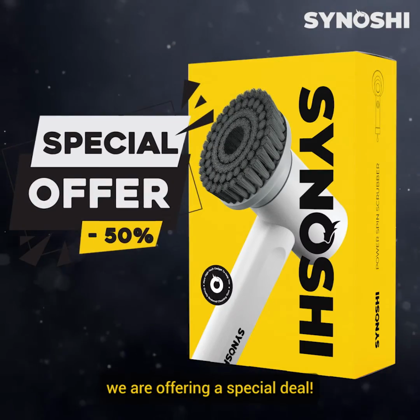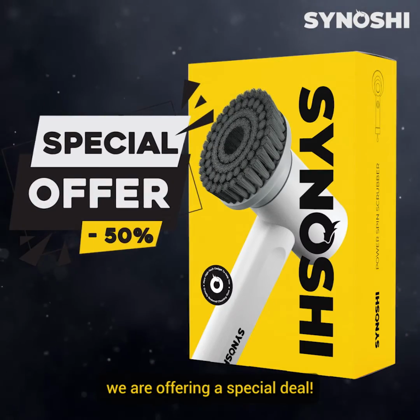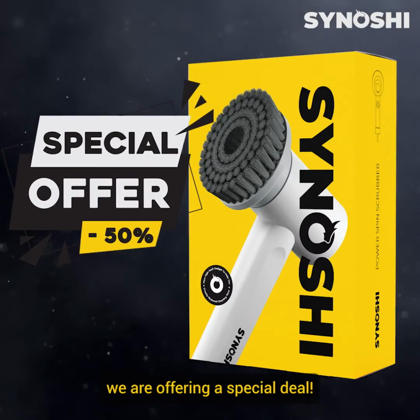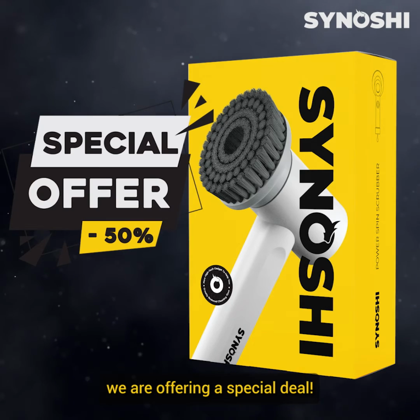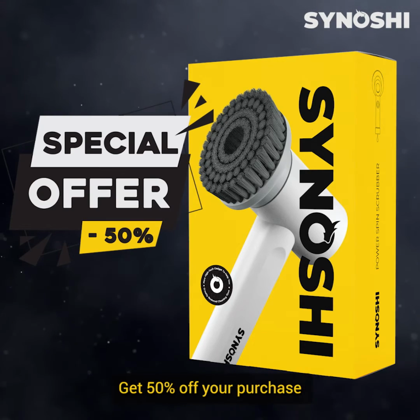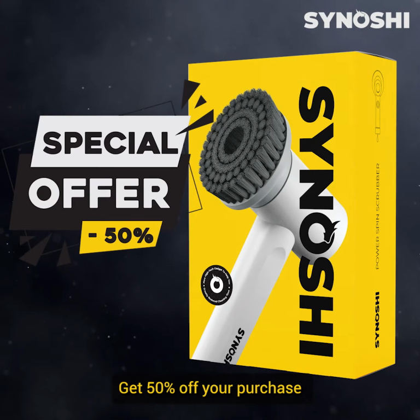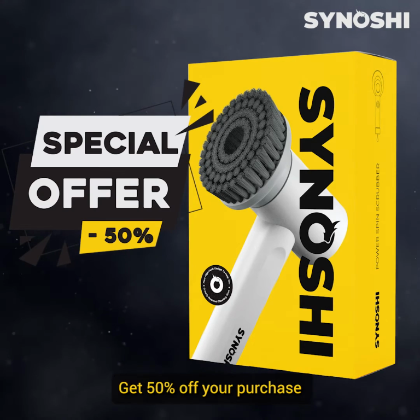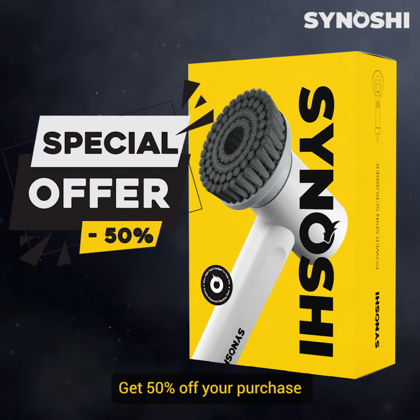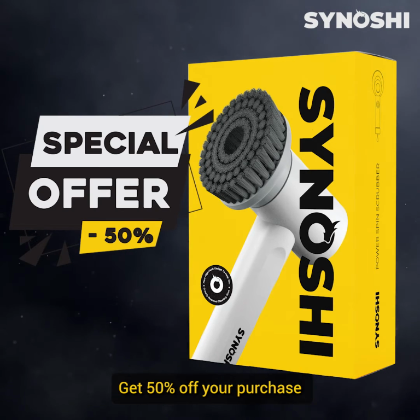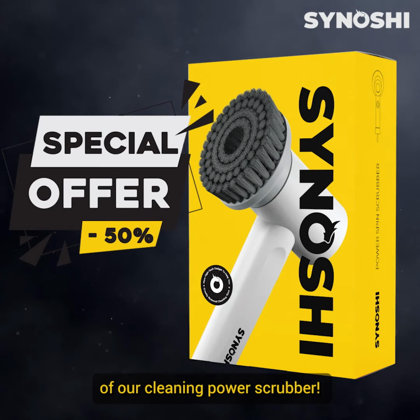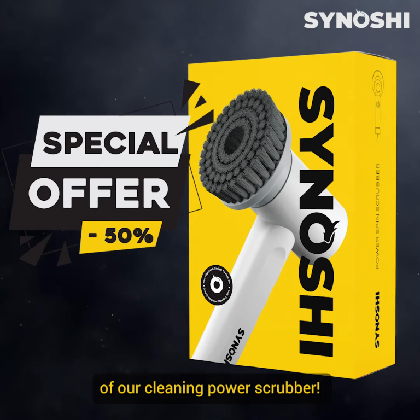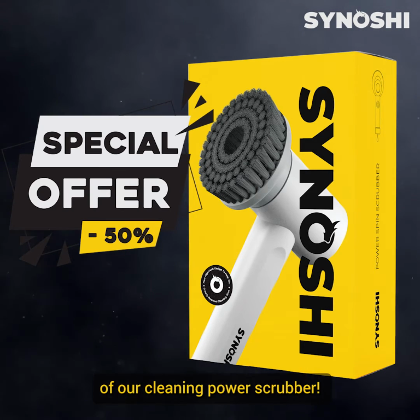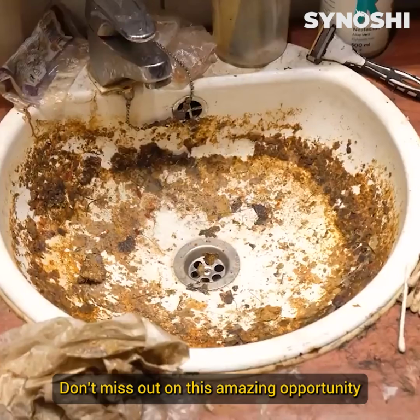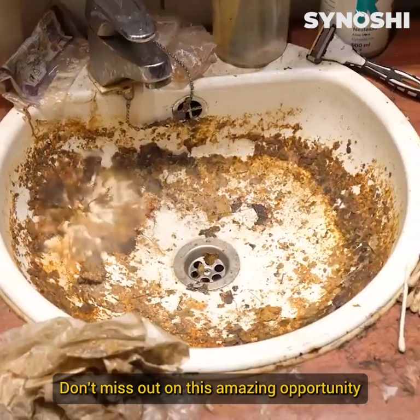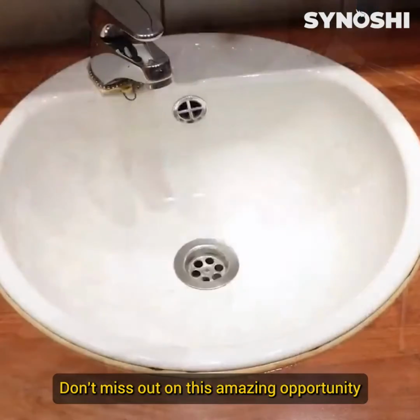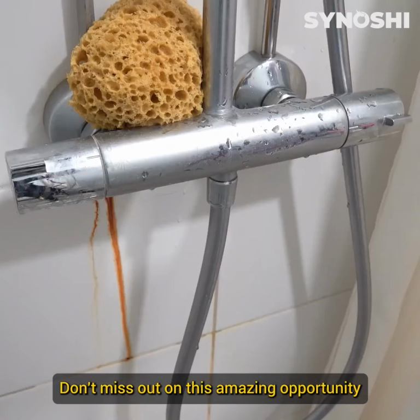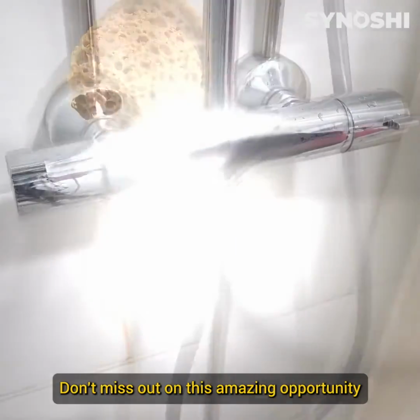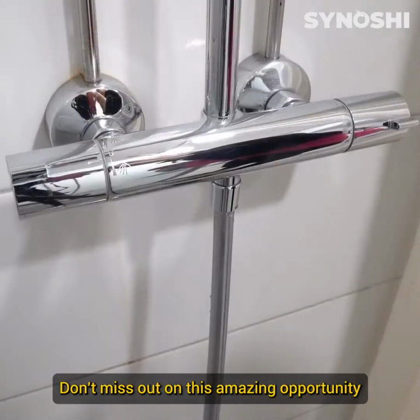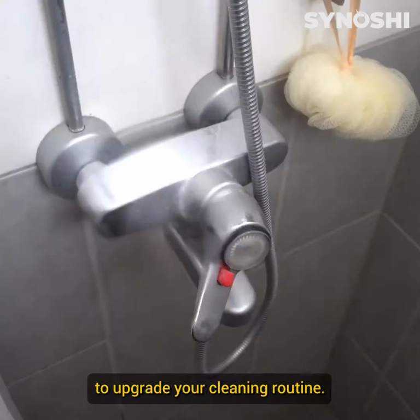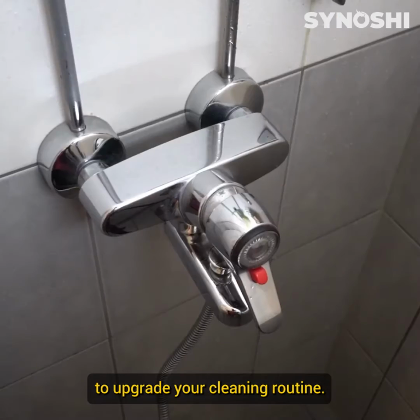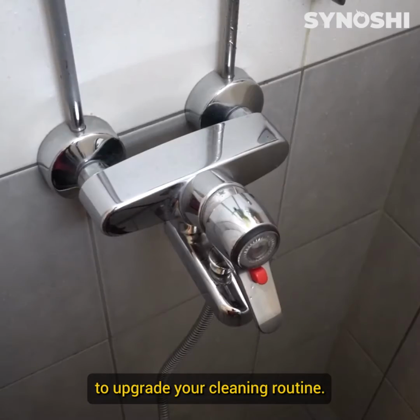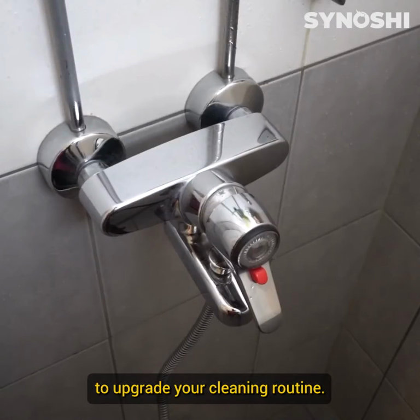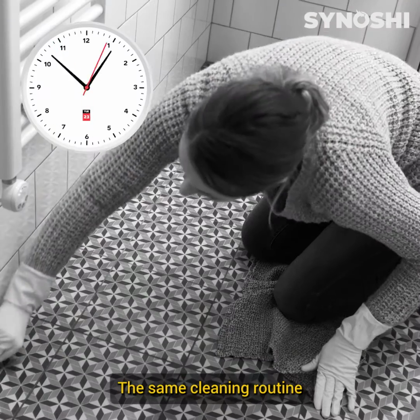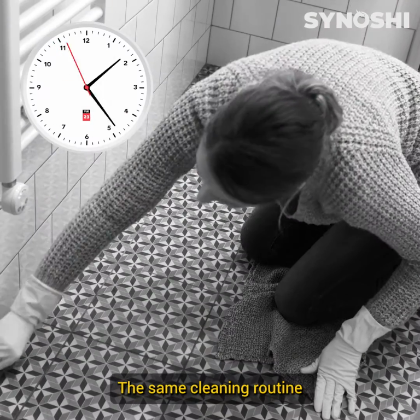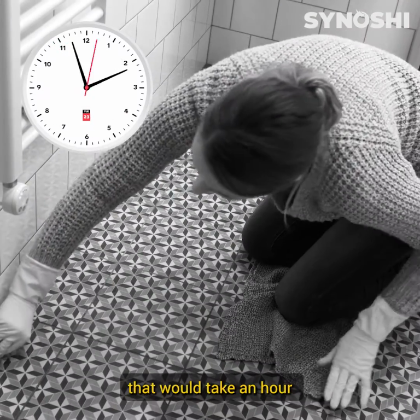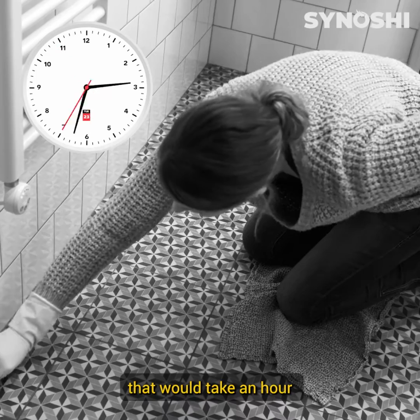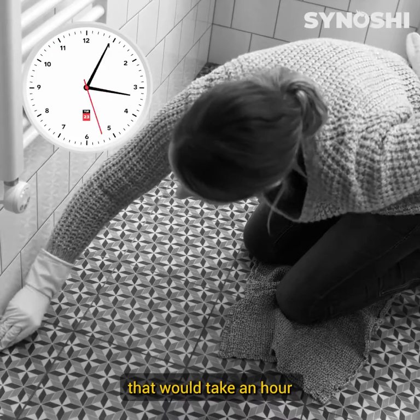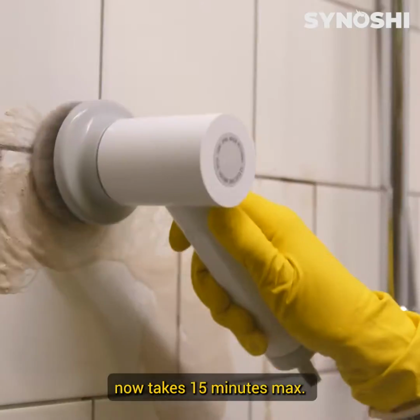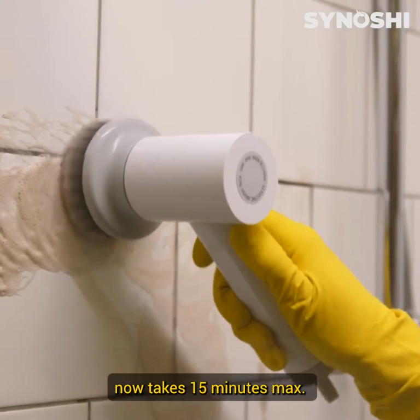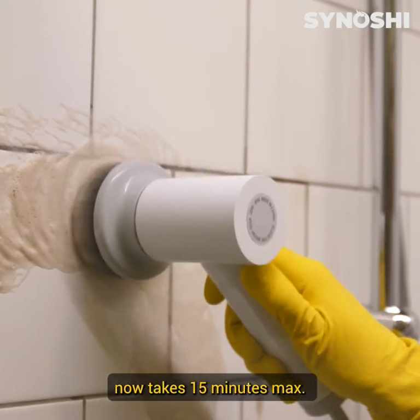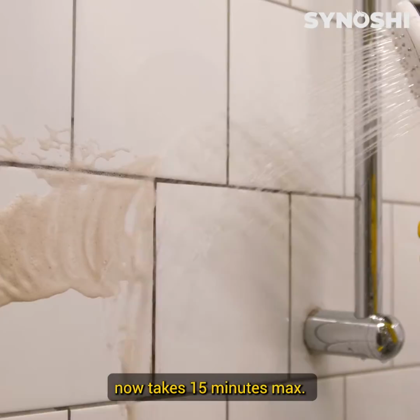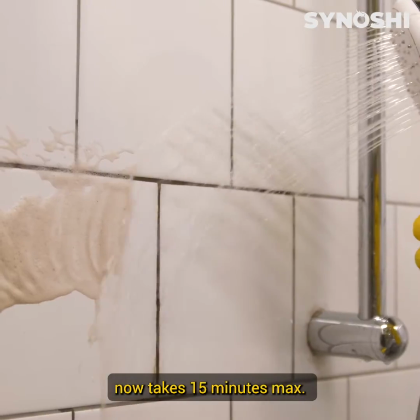For a limited time, we are offering a special deal — get 50% off your purchase of our cleaning power scrubber. Don't miss out on this amazing opportunity to upgrade your cleaning routine. The same cleaning routine that would take an hour now takes 15 minutes max.